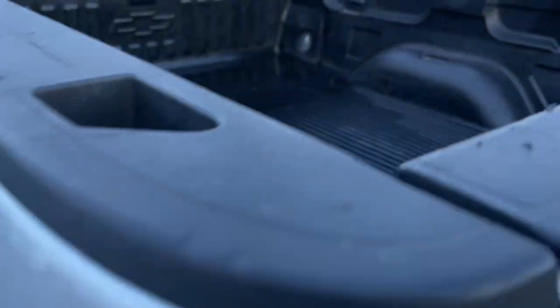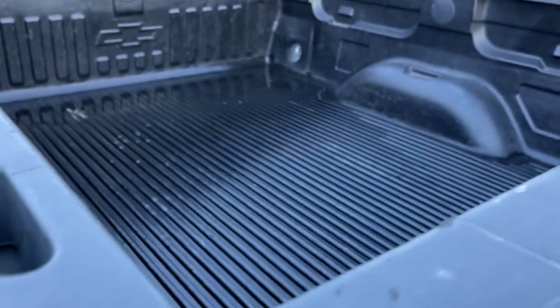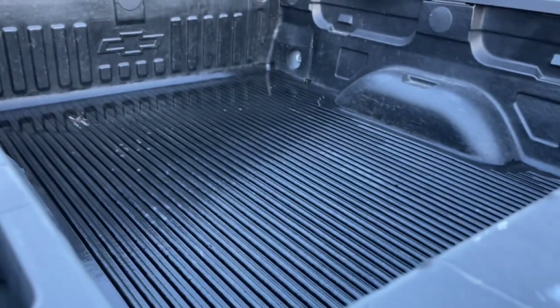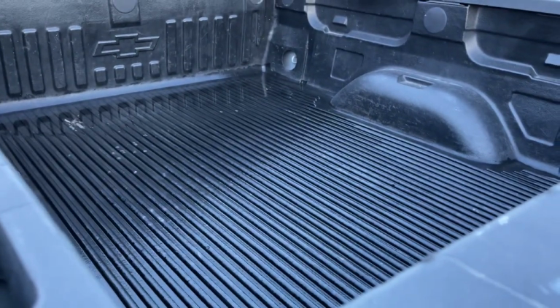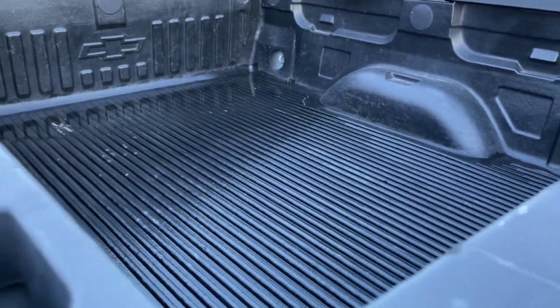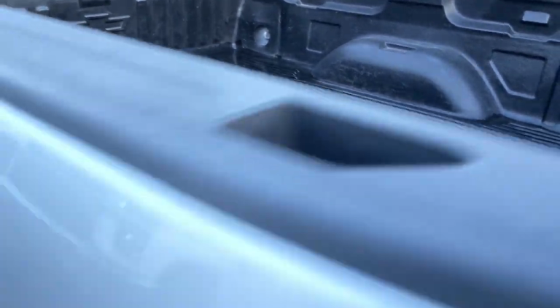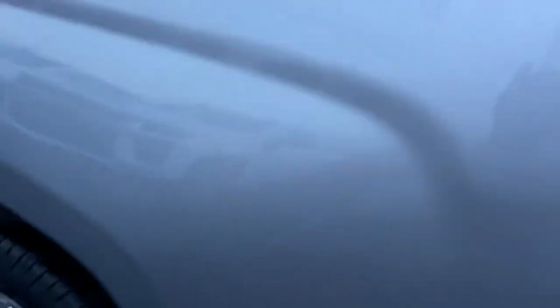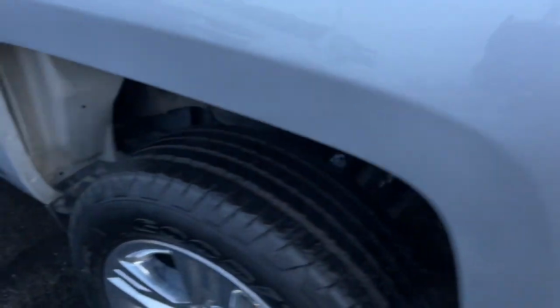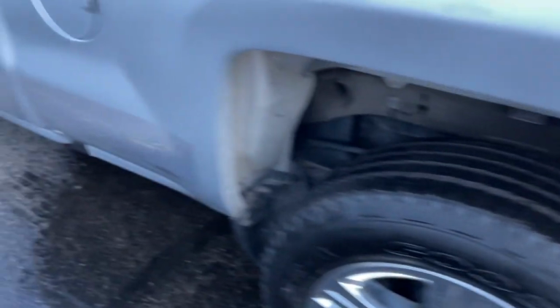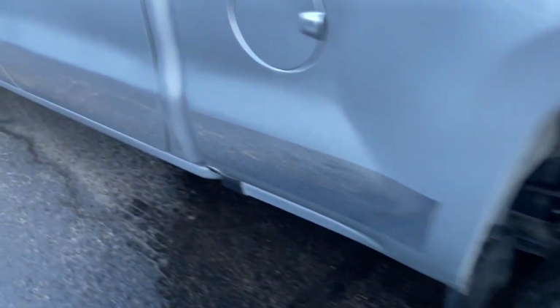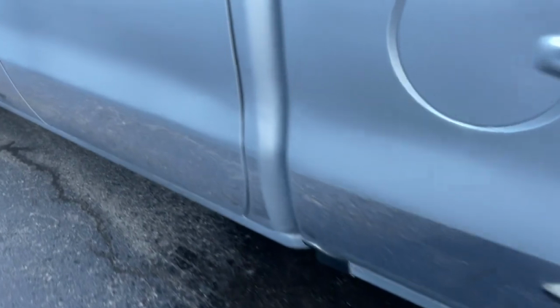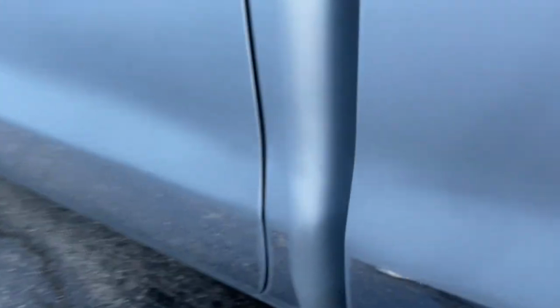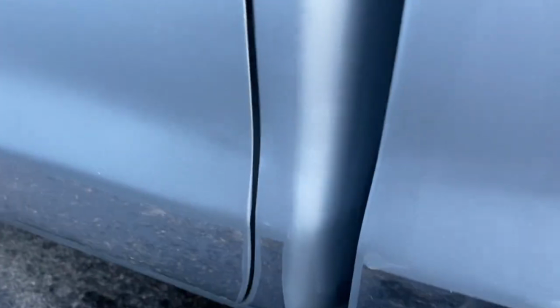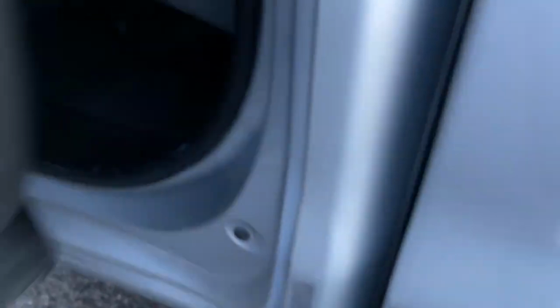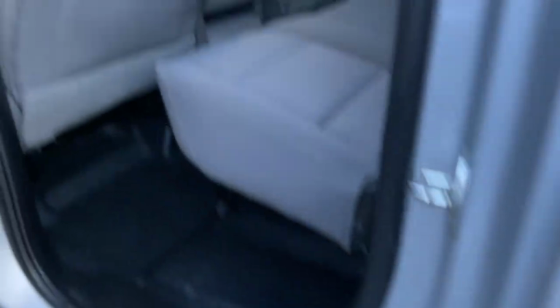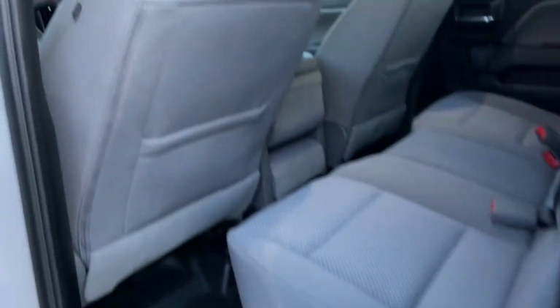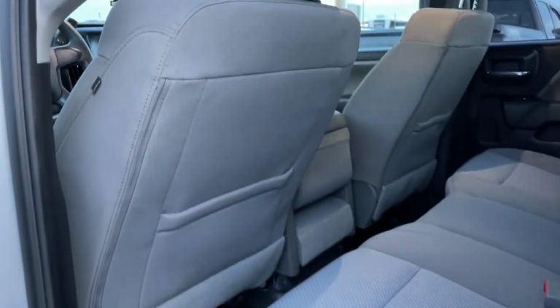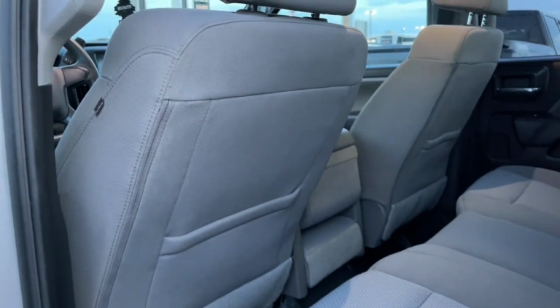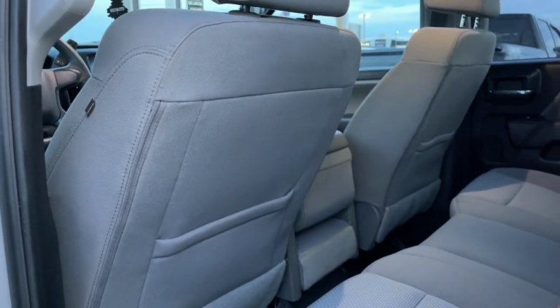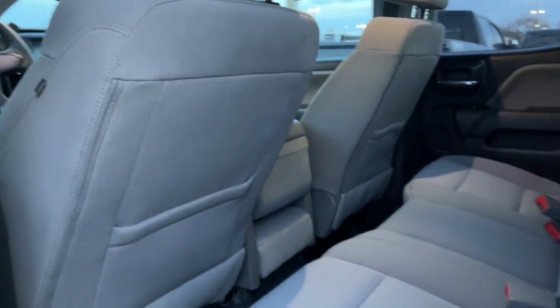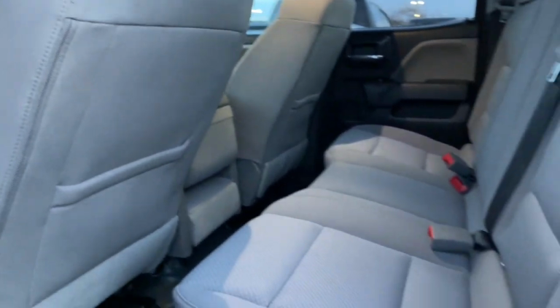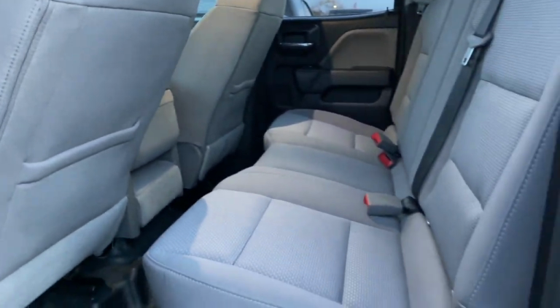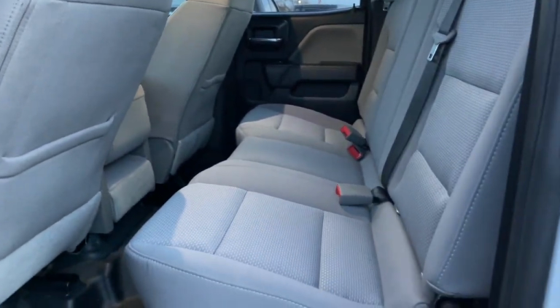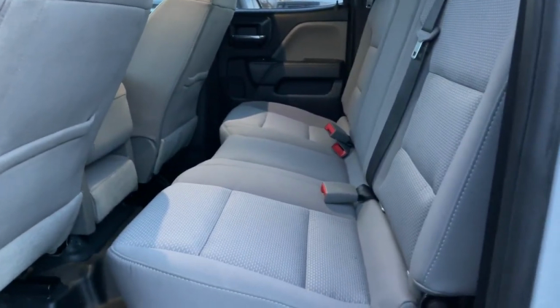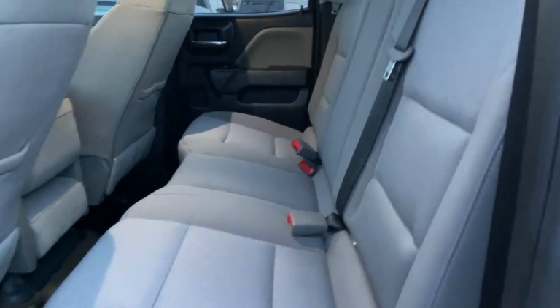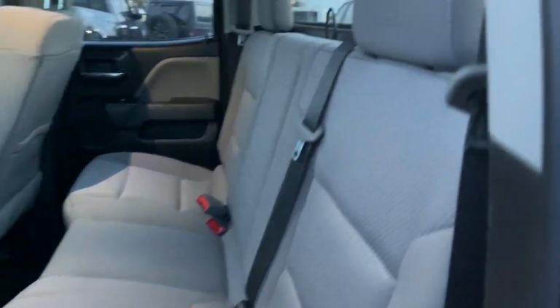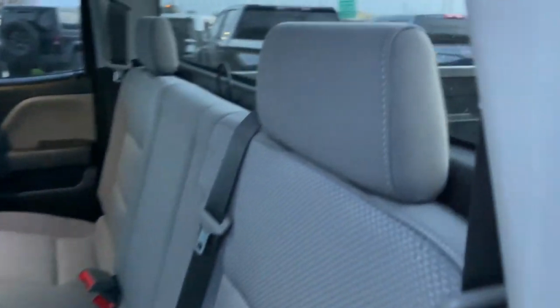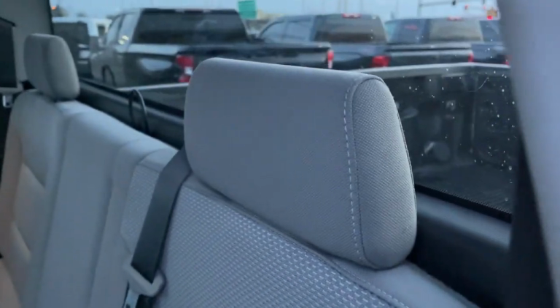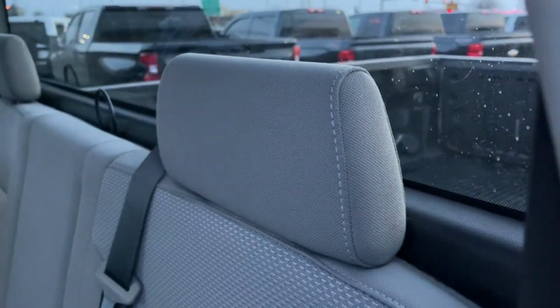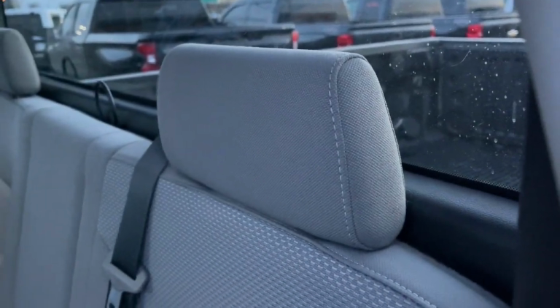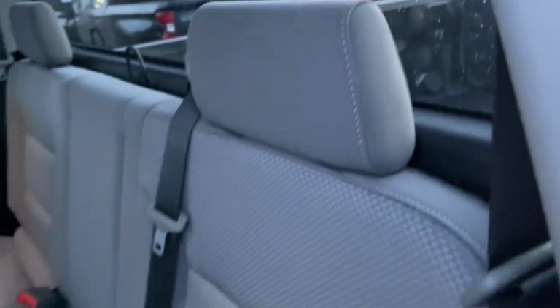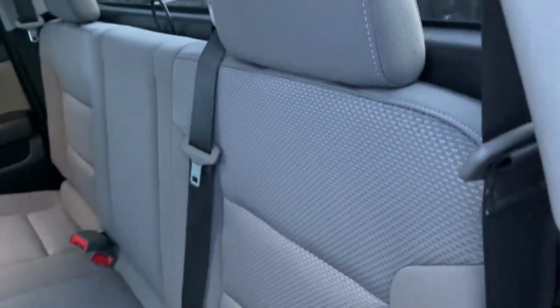These are just some of the great options this vehicle comes with: electronic stability control, aluminum wheels, trip computer, power windows, four-wheel disc brakes, and power steering.